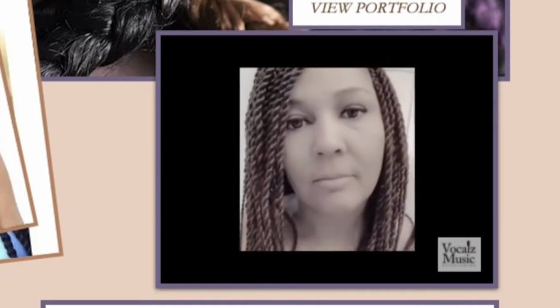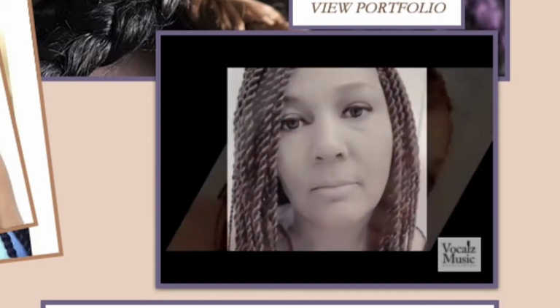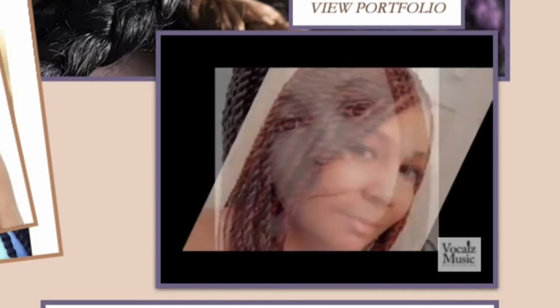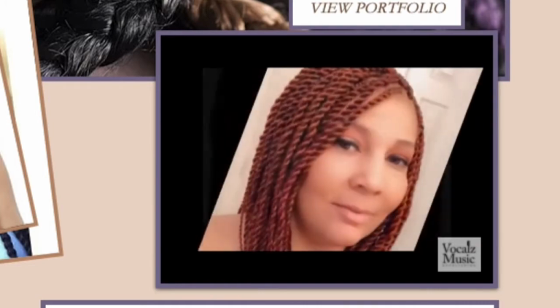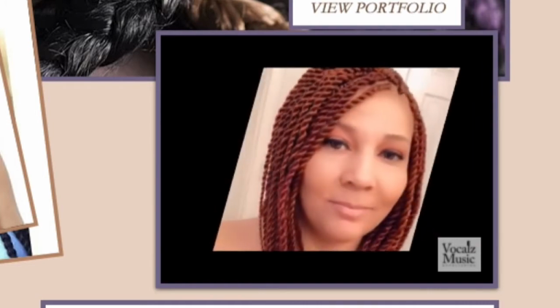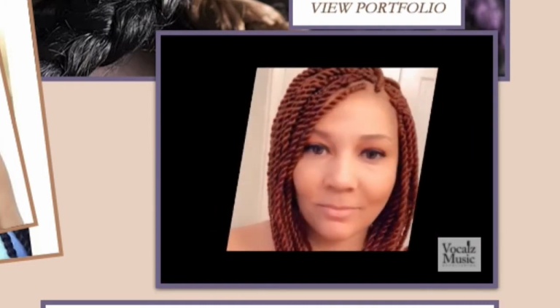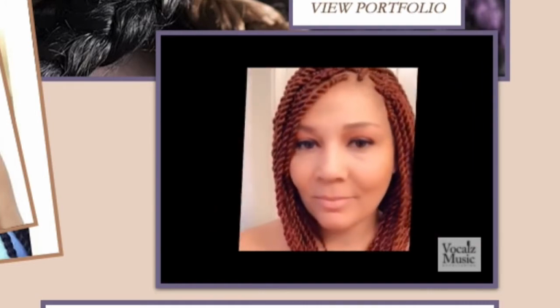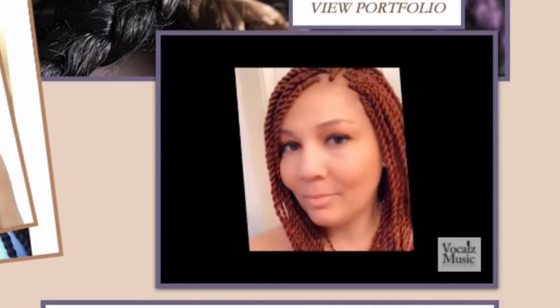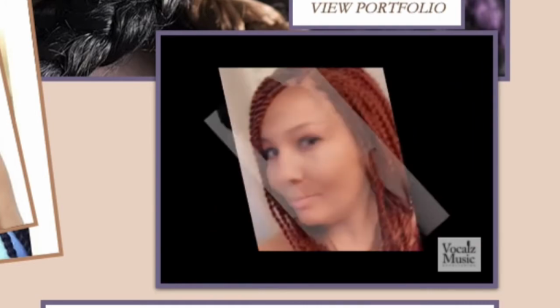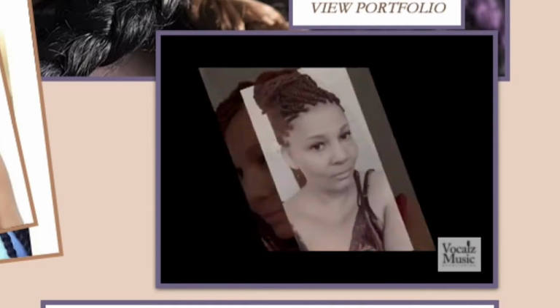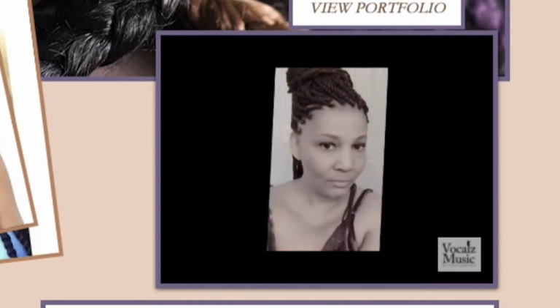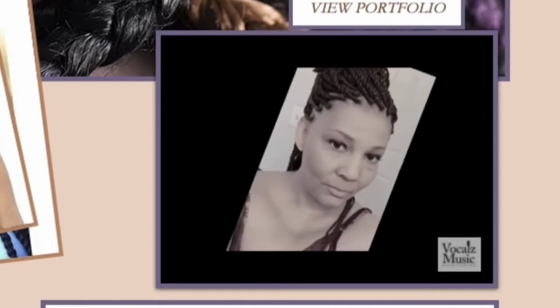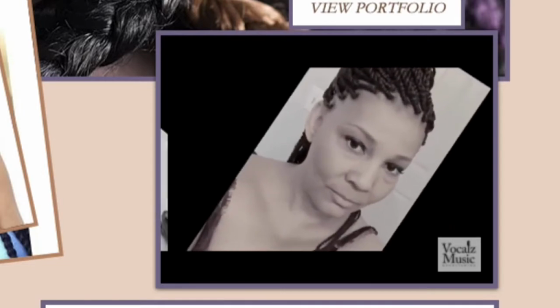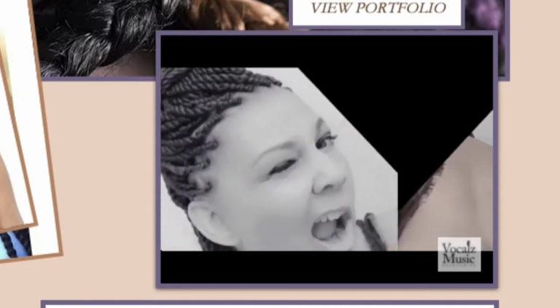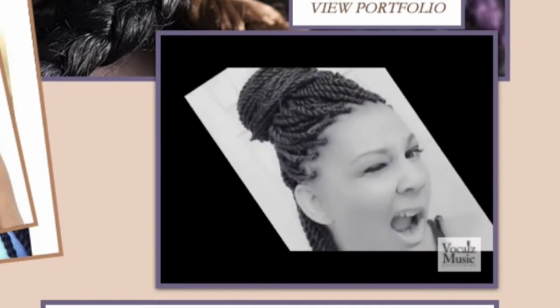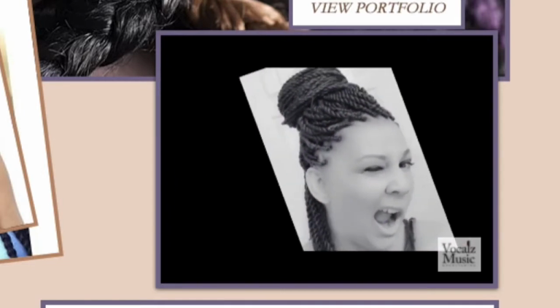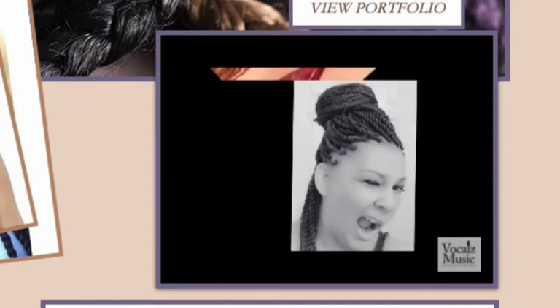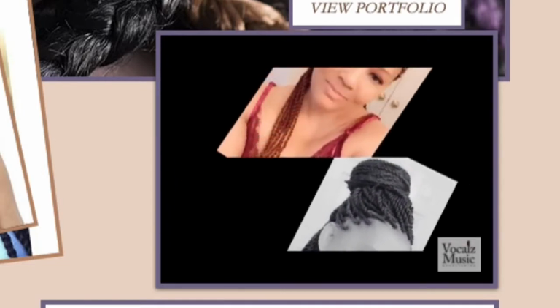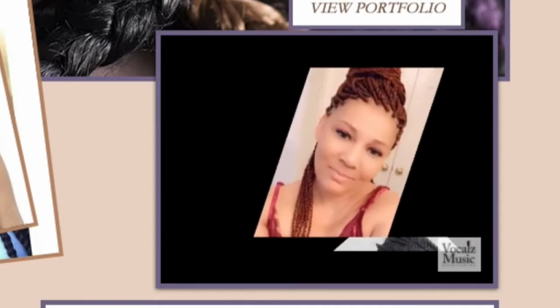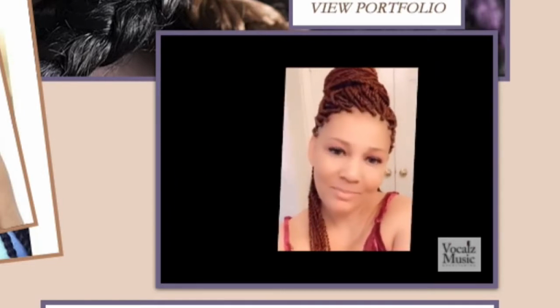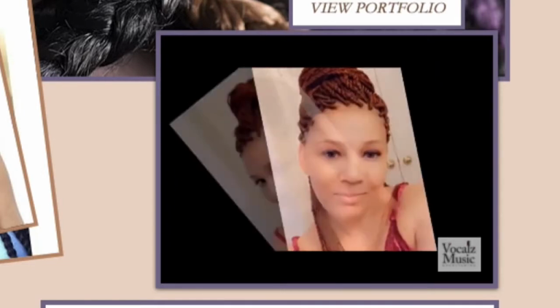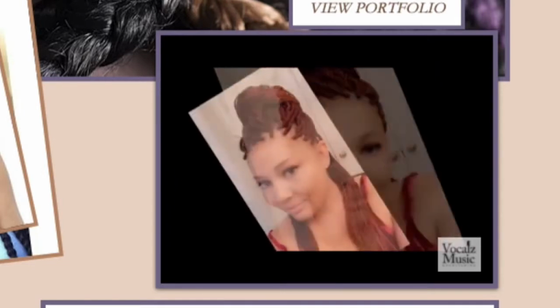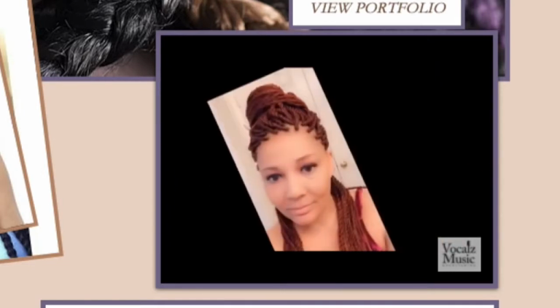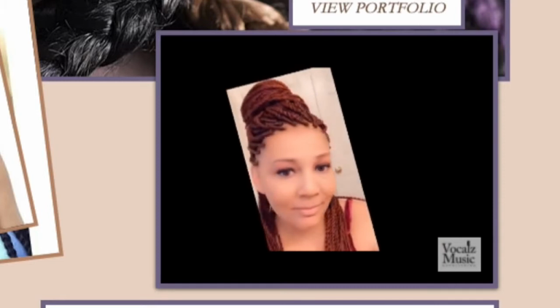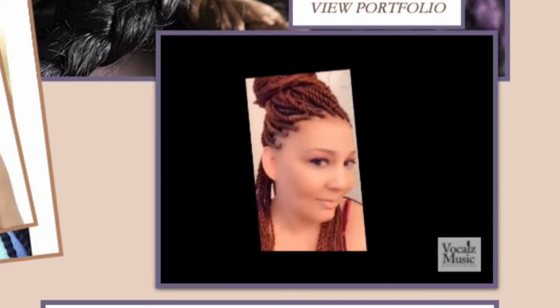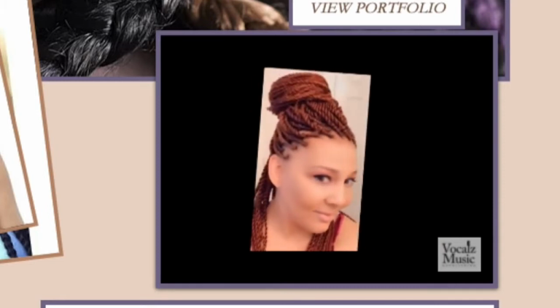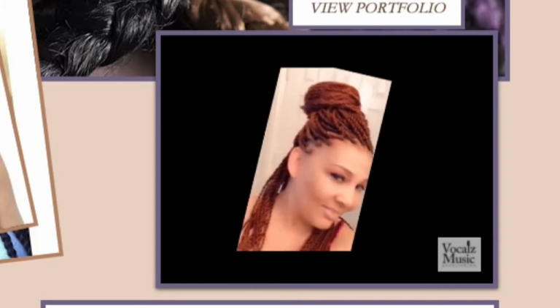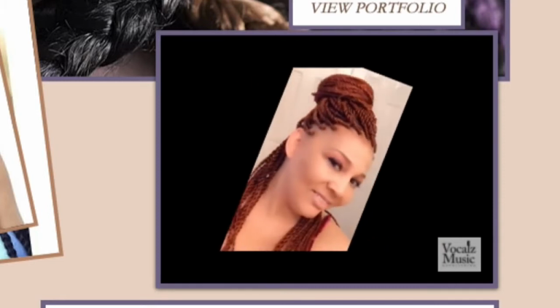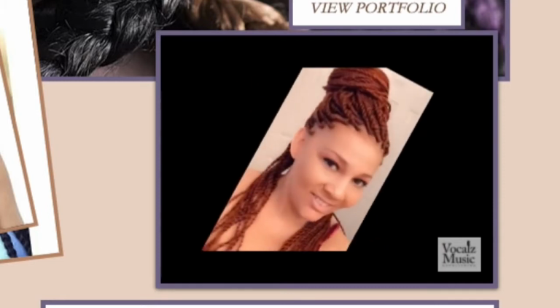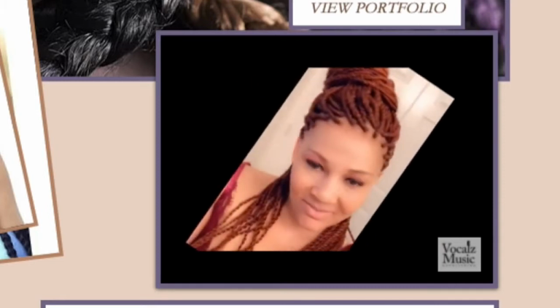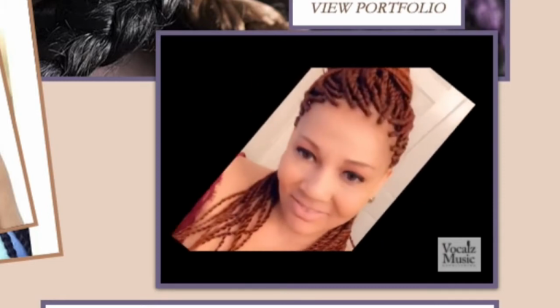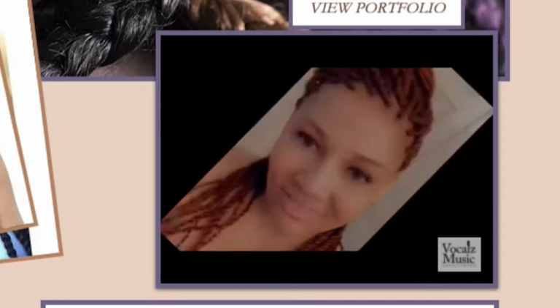A promotional video like this can be included in a one-page EPK or a one-page press kit. In addition to this promotional piece, I also included a testimonial. Let me know if you want to see that.